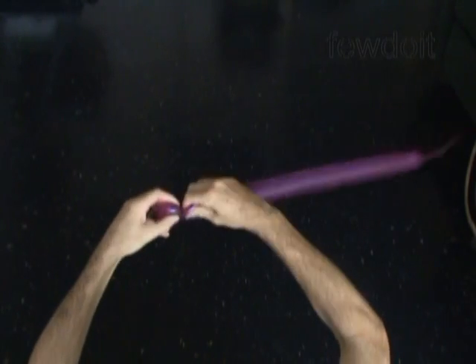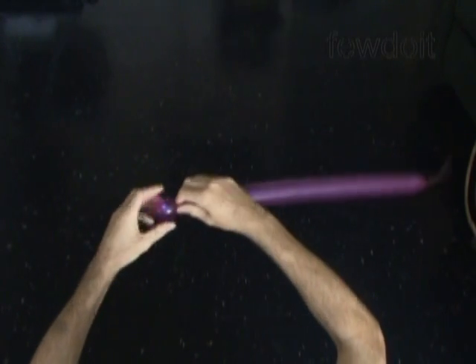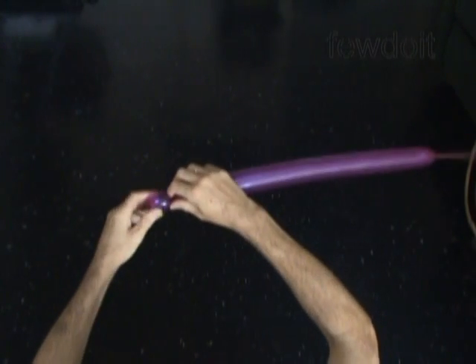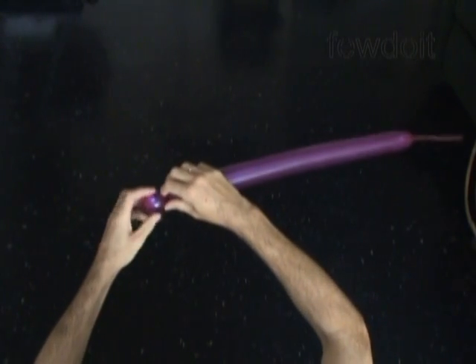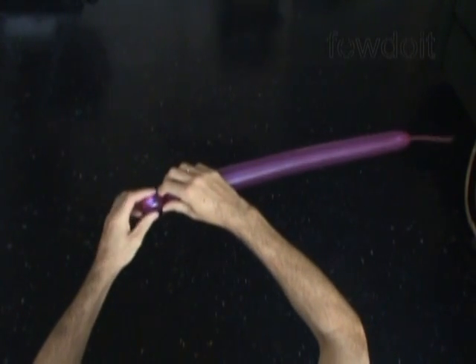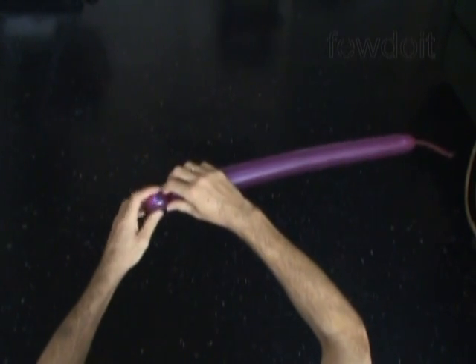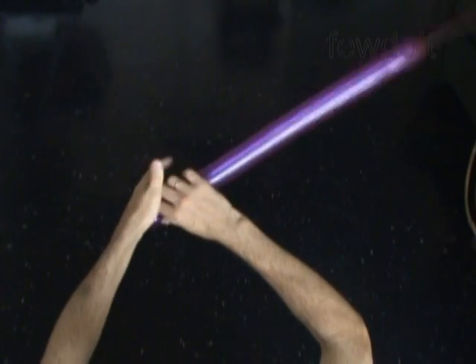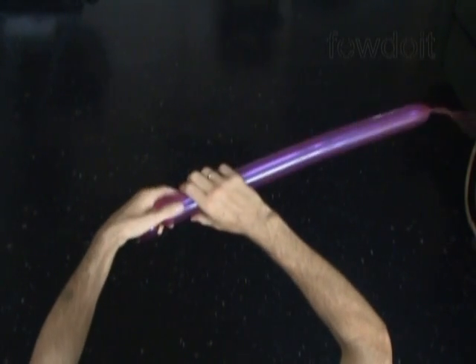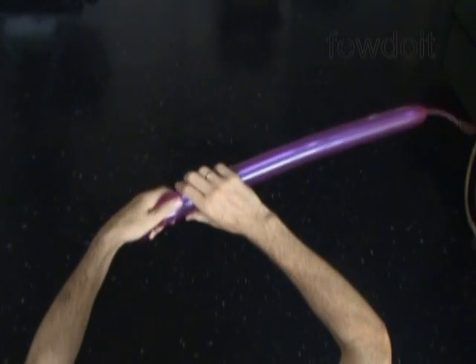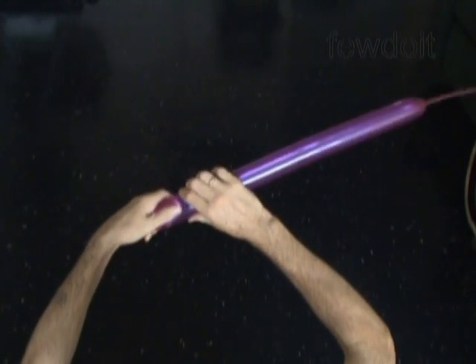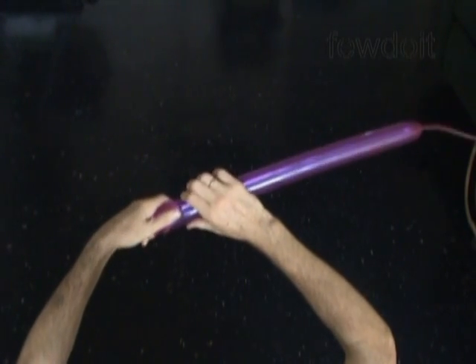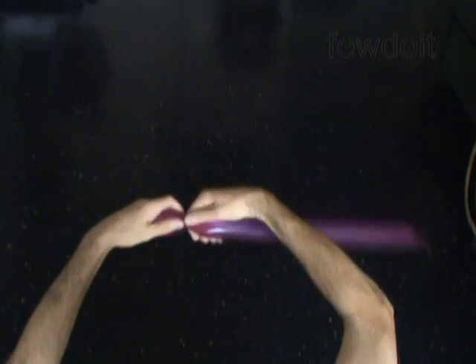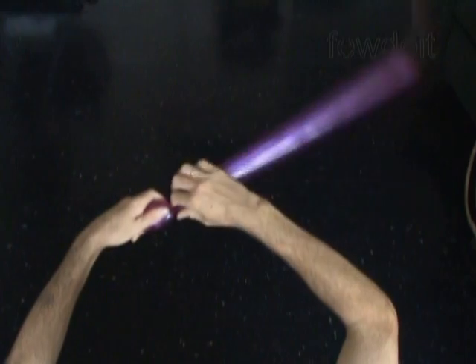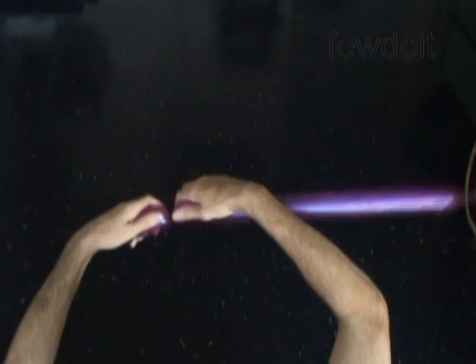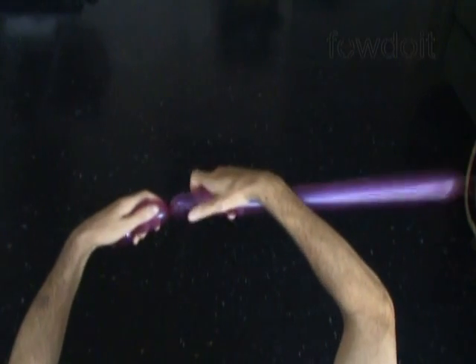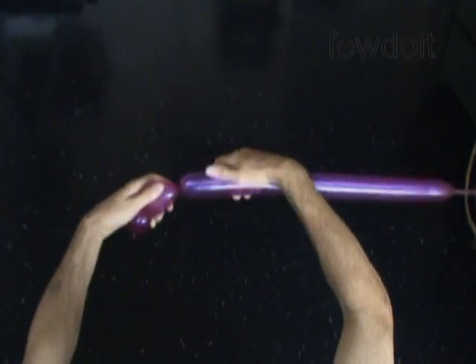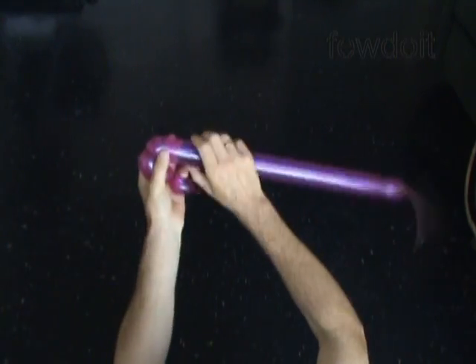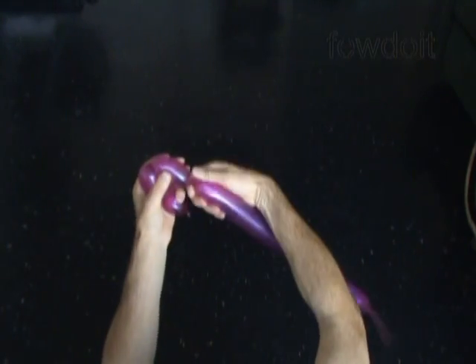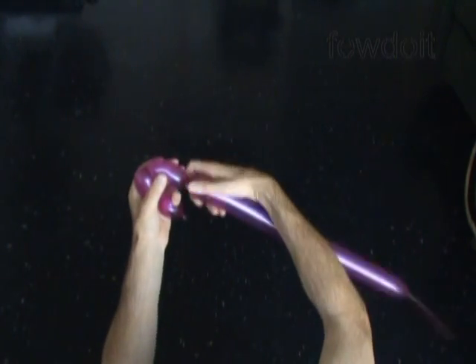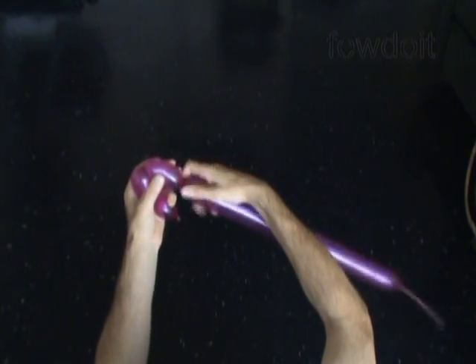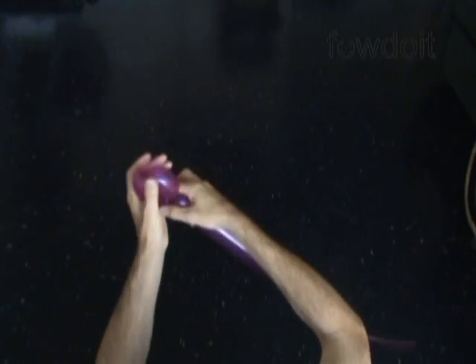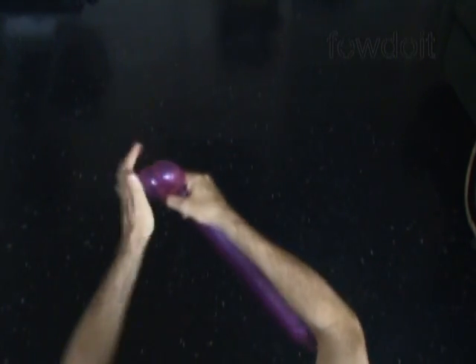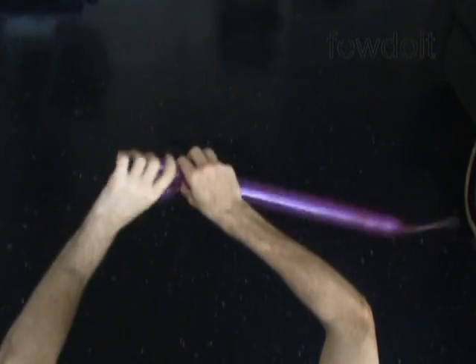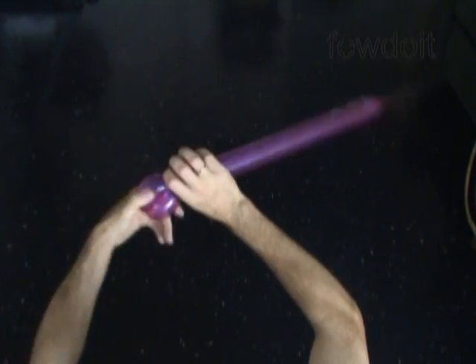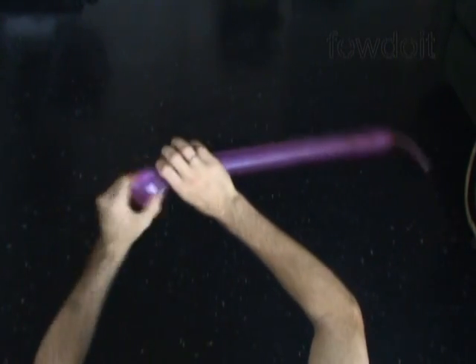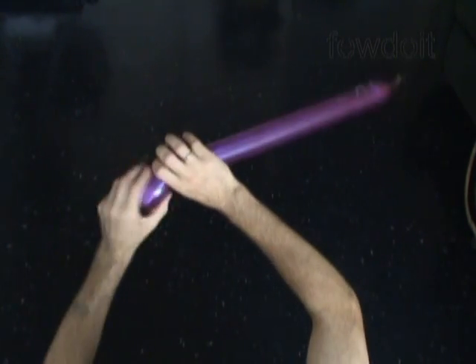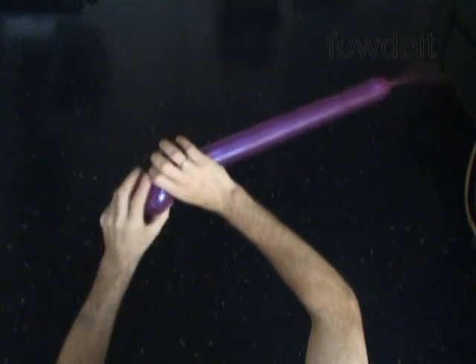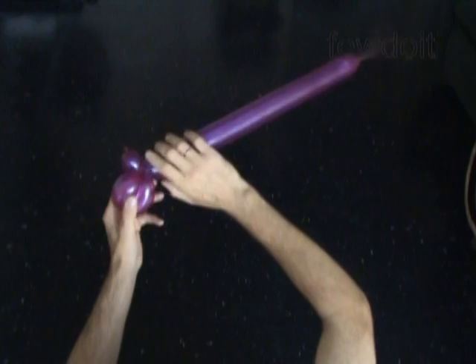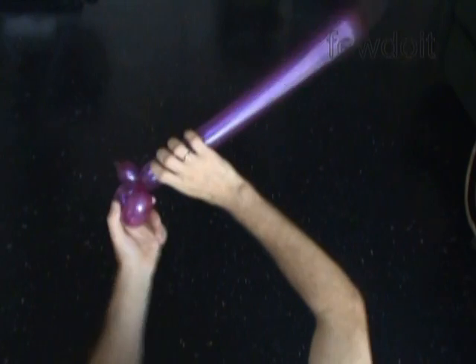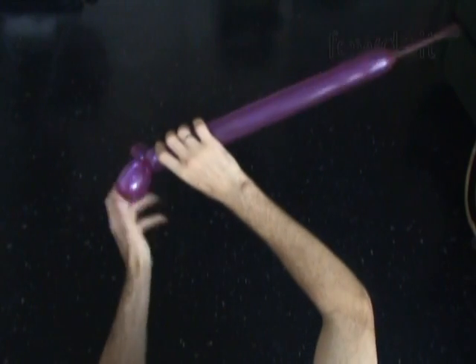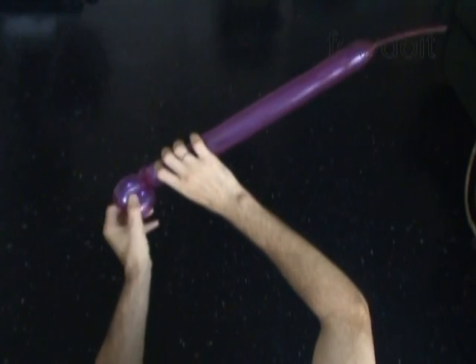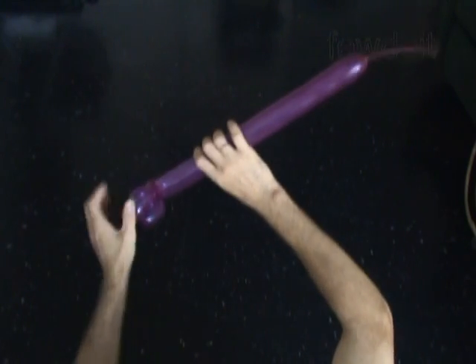Let's twist the first about 1 inch long bubble. Then we twist a chain of the next two about 2 inch long bubbles. Lock both ends of the chain of the last two bubbles in one lock twist.